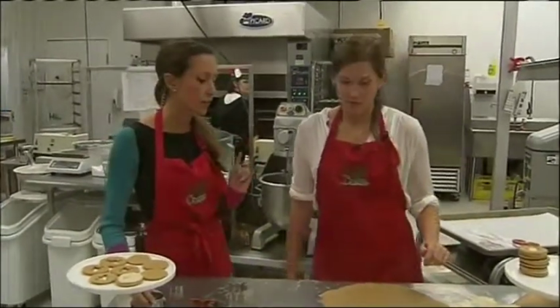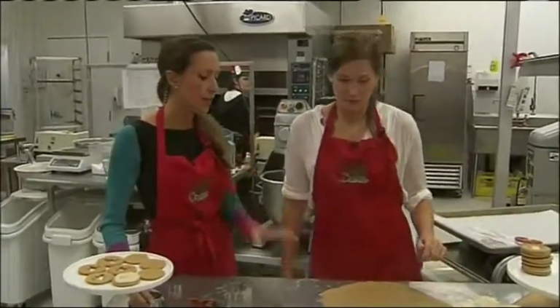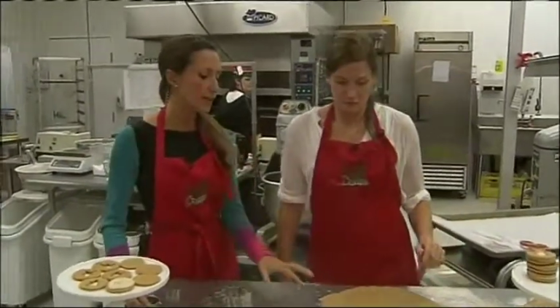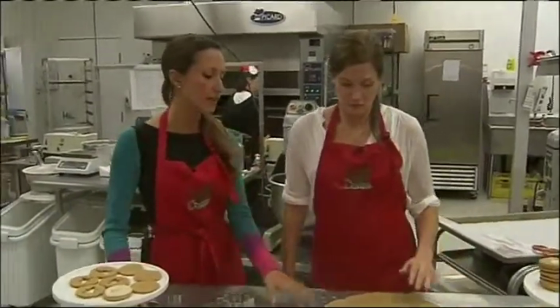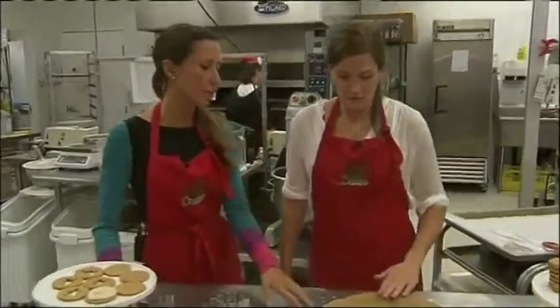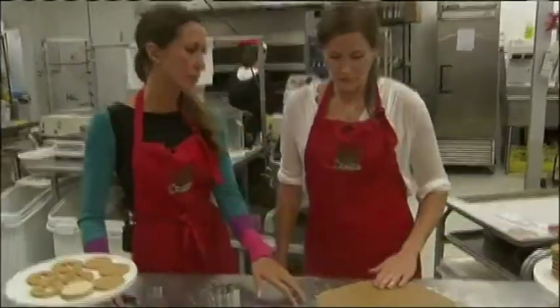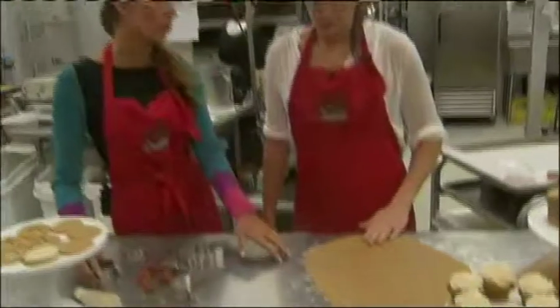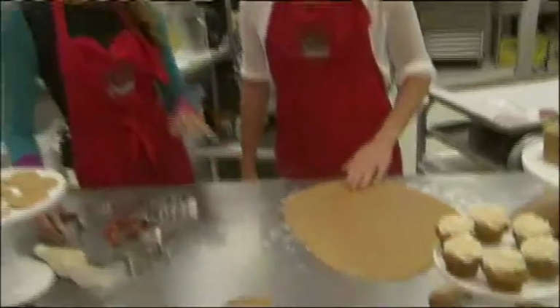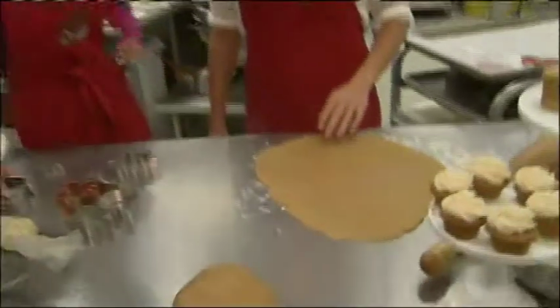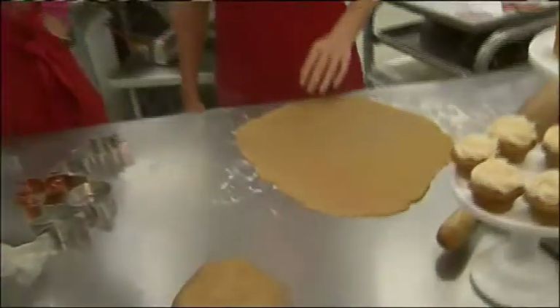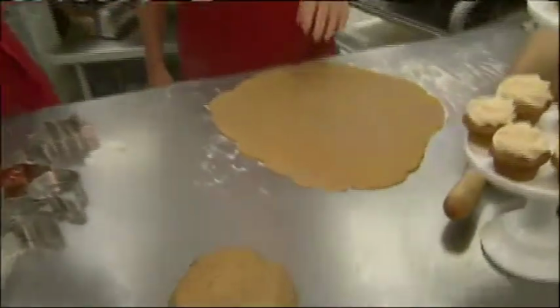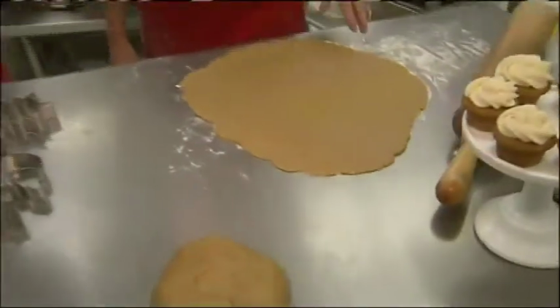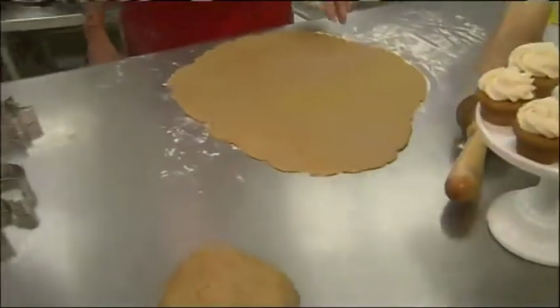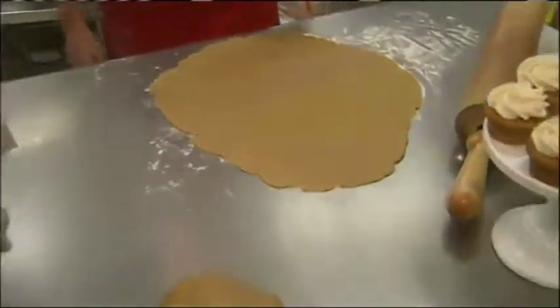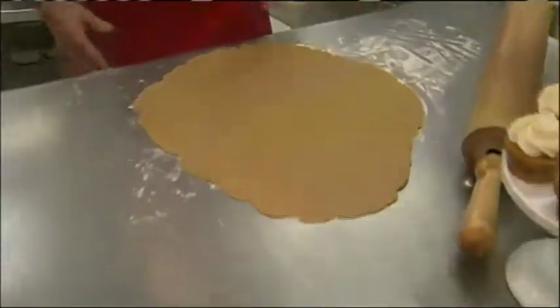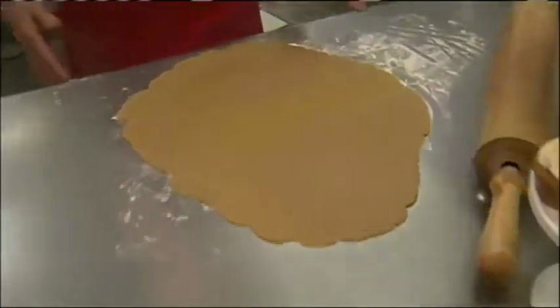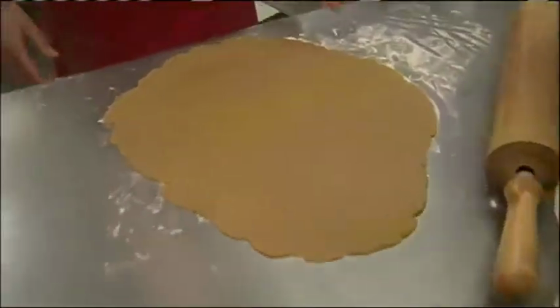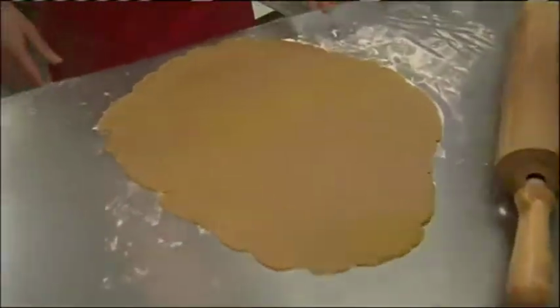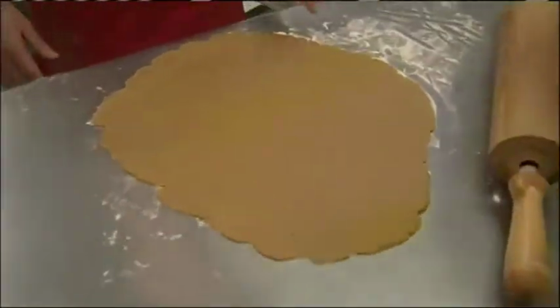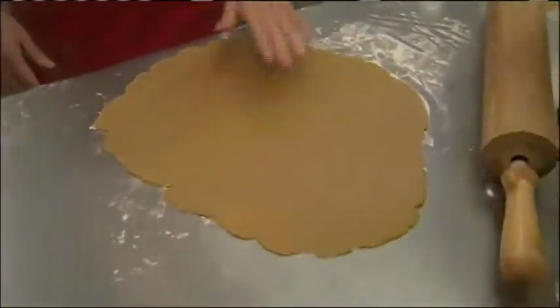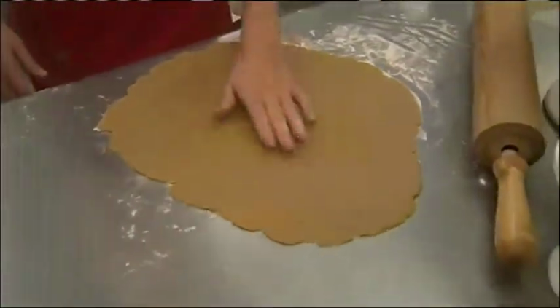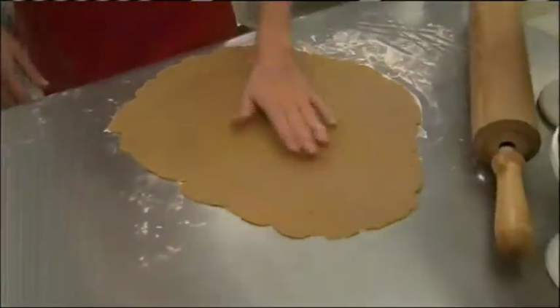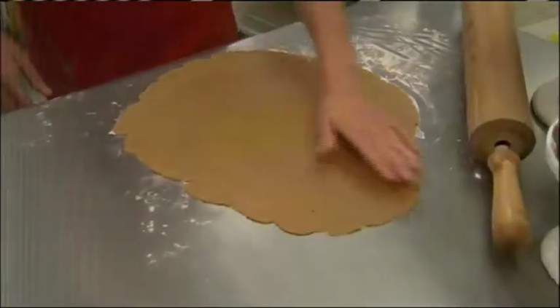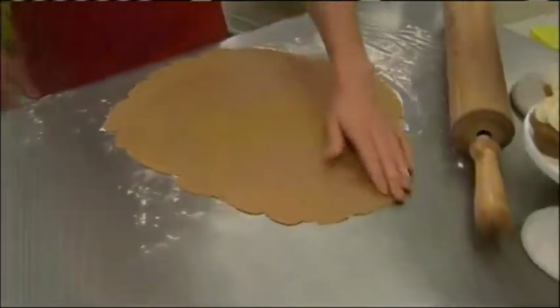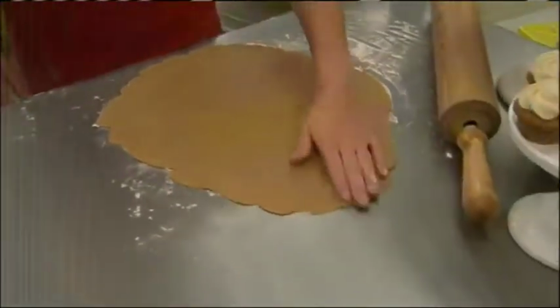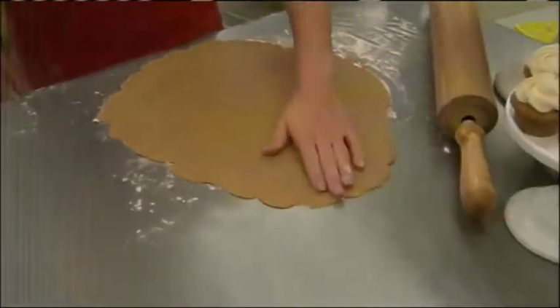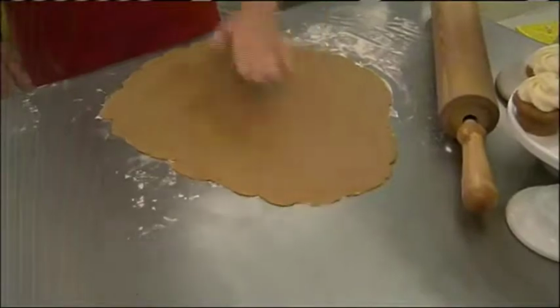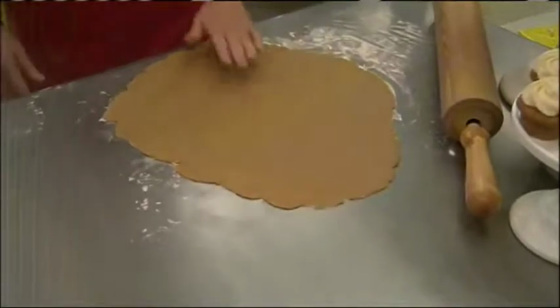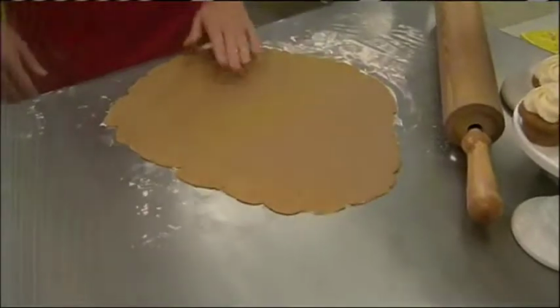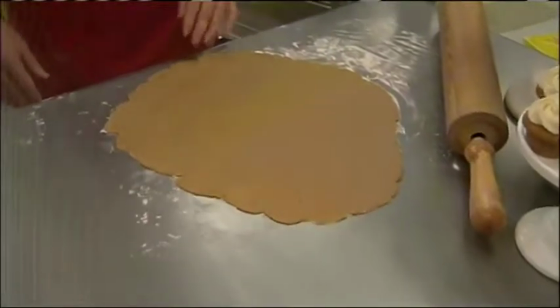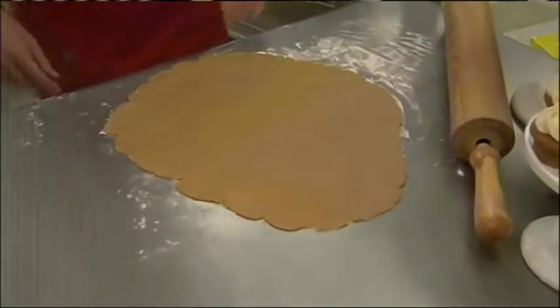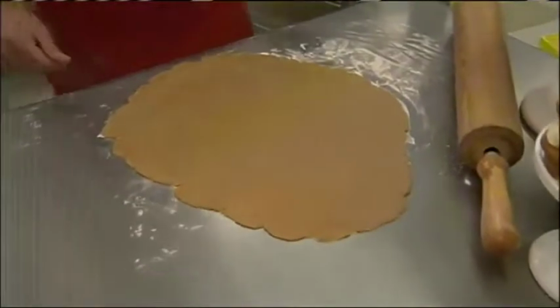So the key is that the dough has to cool, preferably for a couple of hours, but it worked out pretty good. I just kind of pre-rolled it out here a little bit.